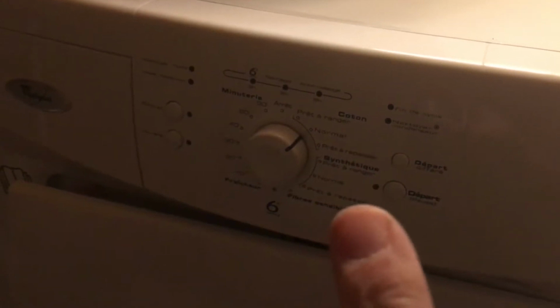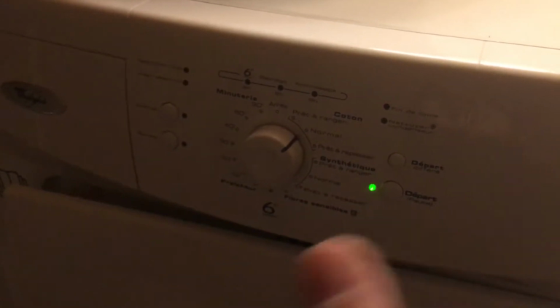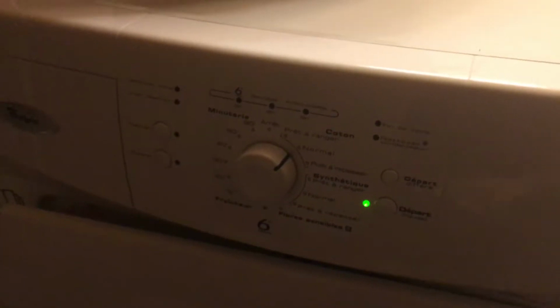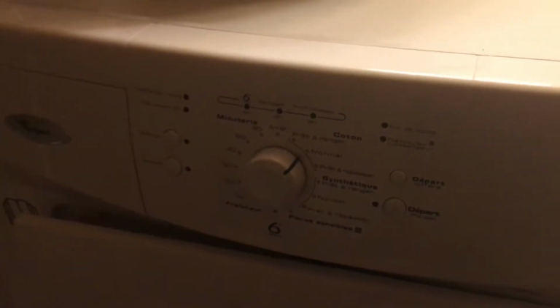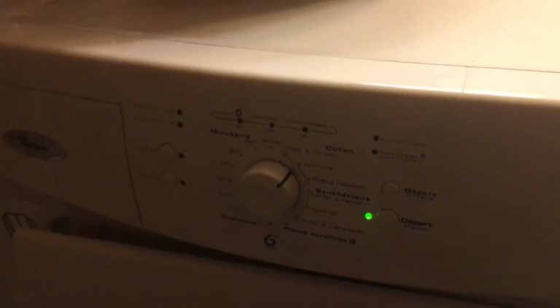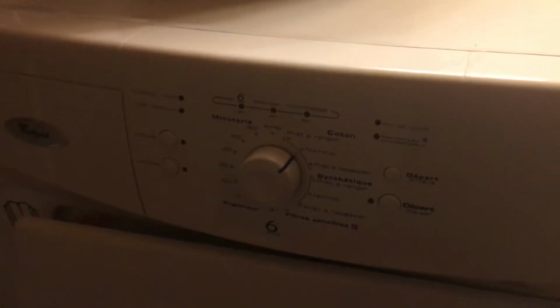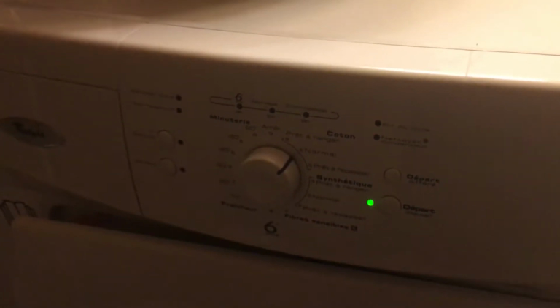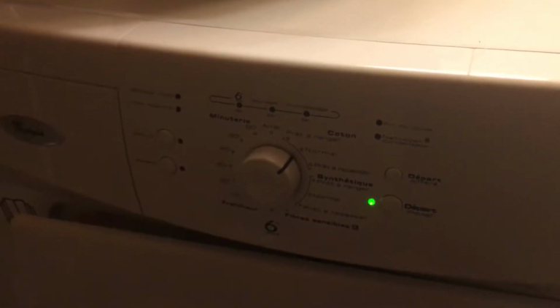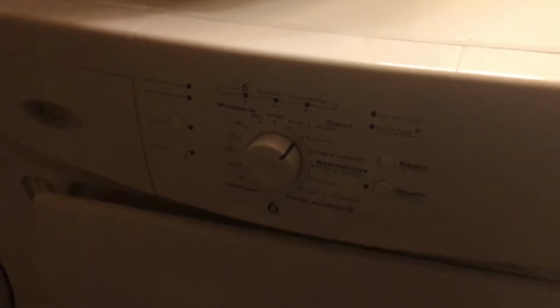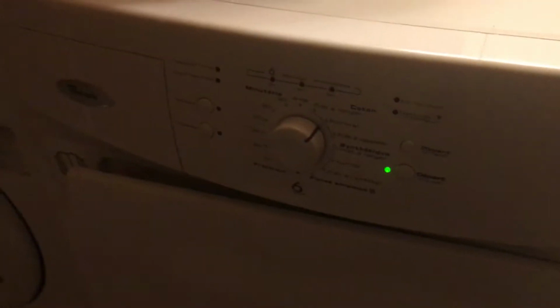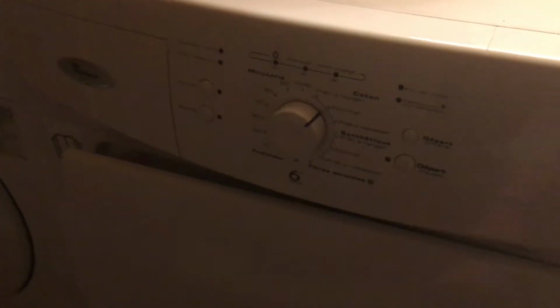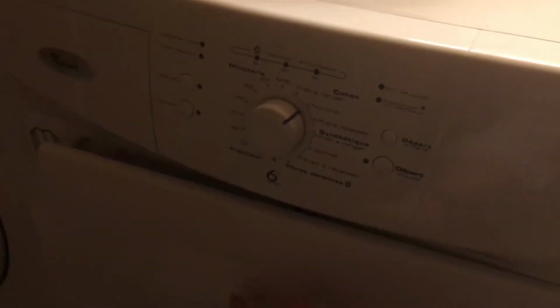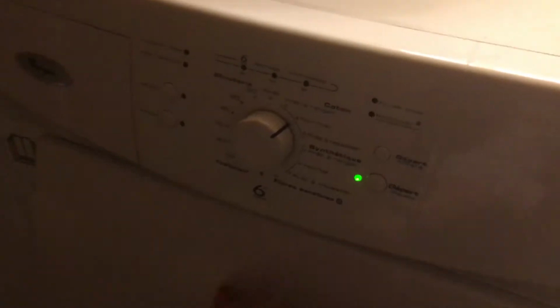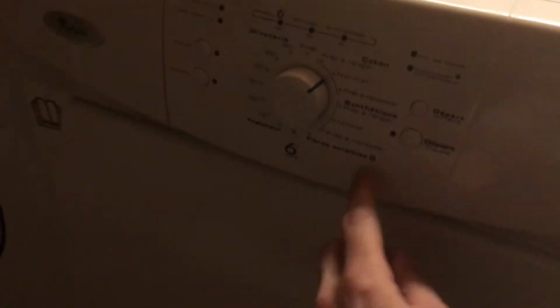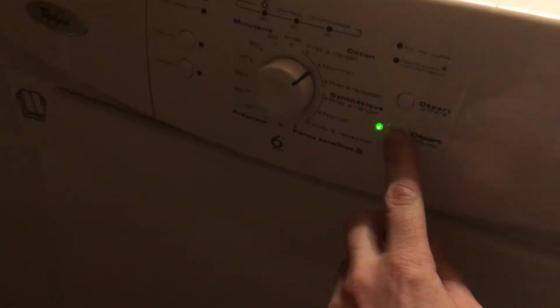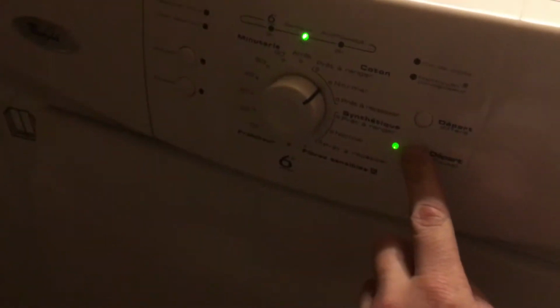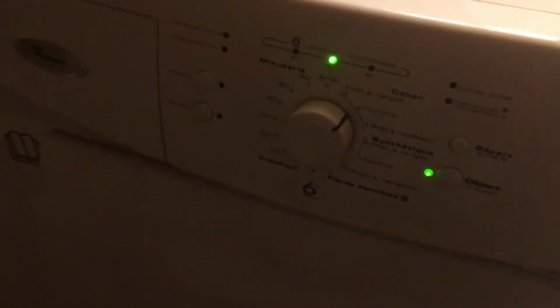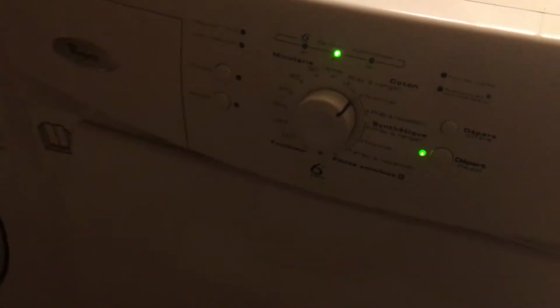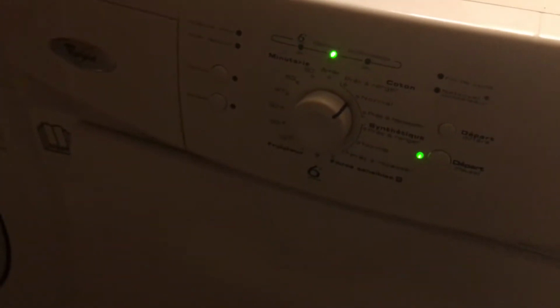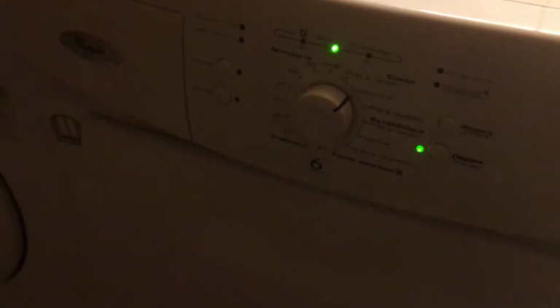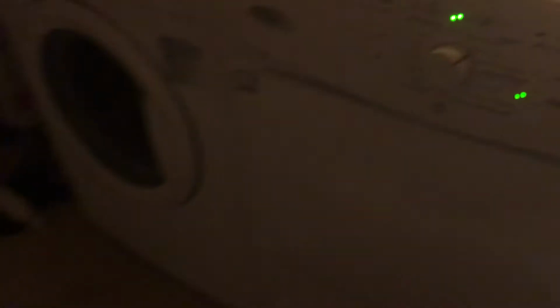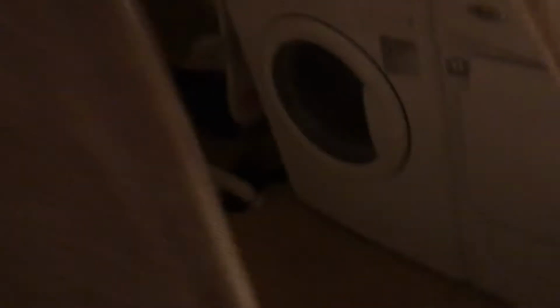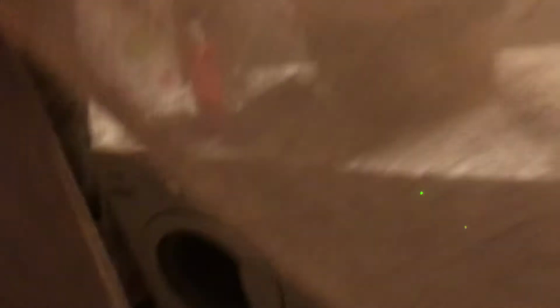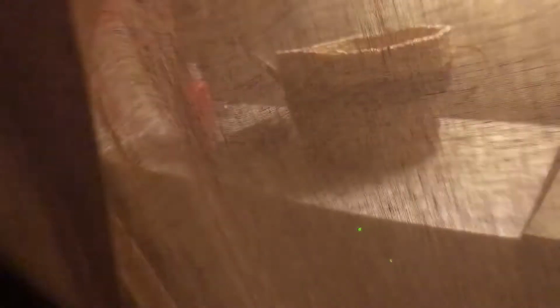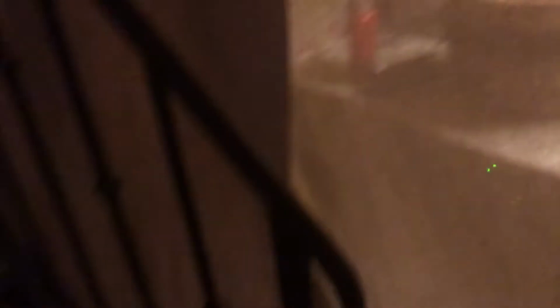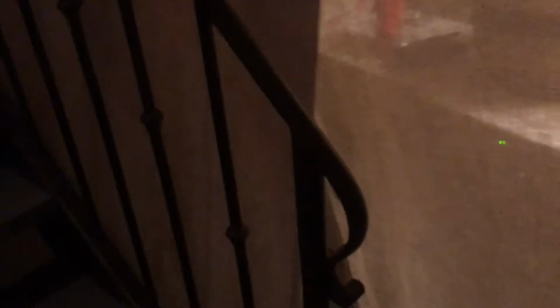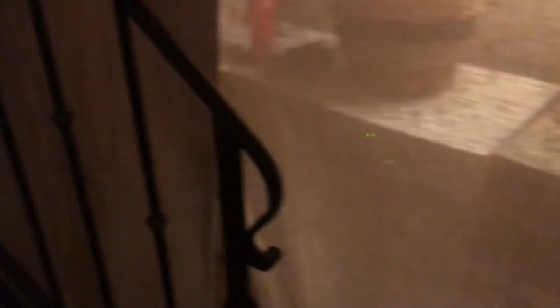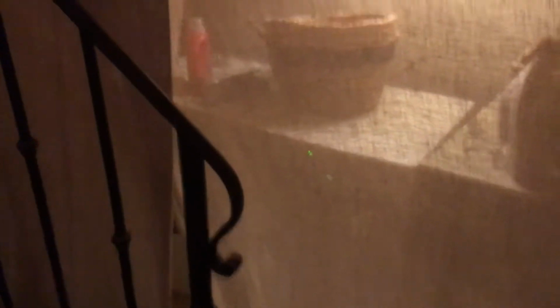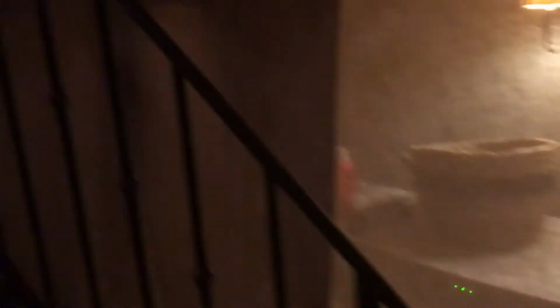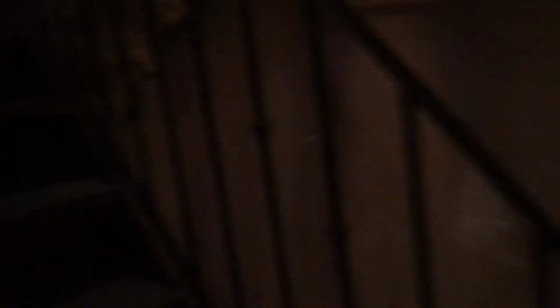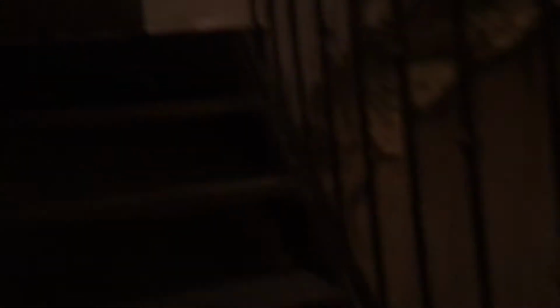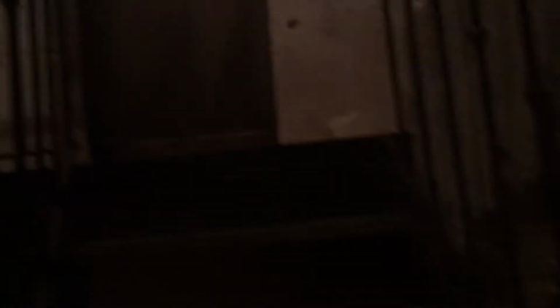It's all in French. So I'm often using Google Translate to figure out what all this means. But anyway, it is nice that I can do my own laundry.